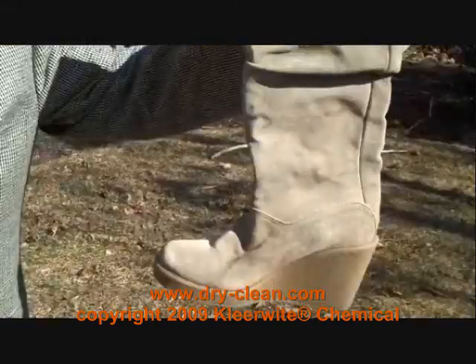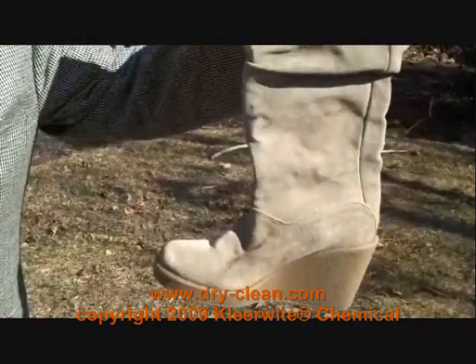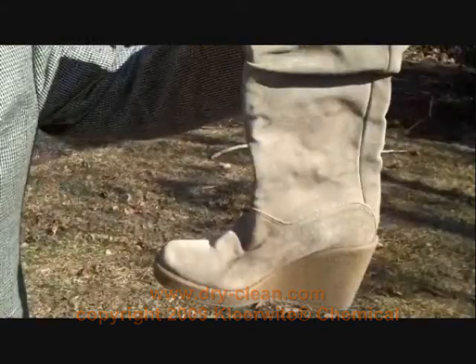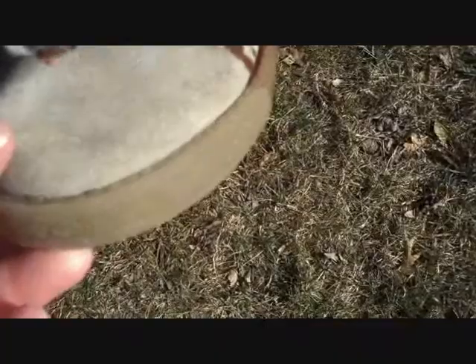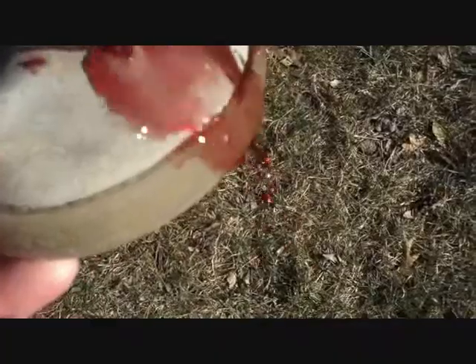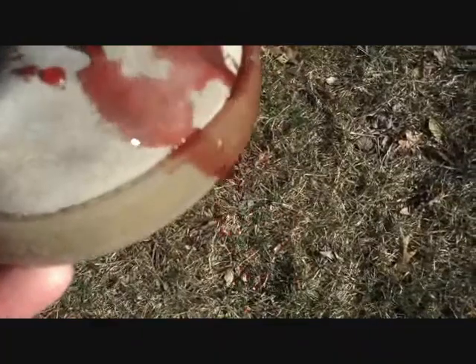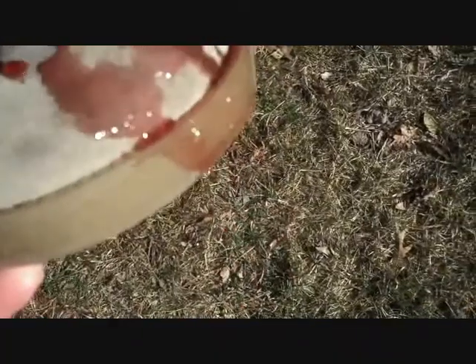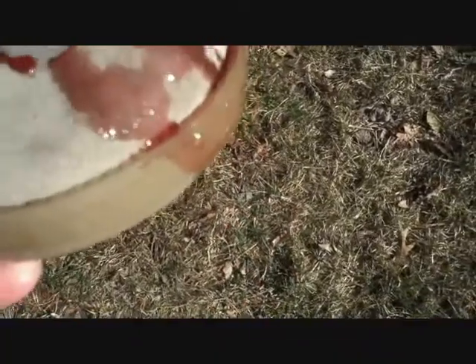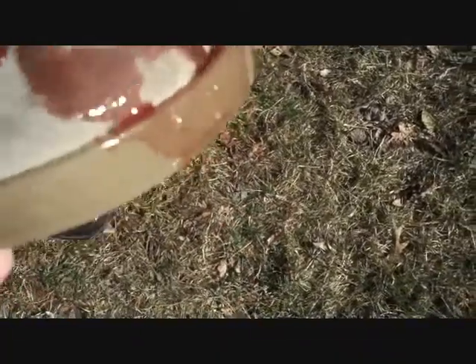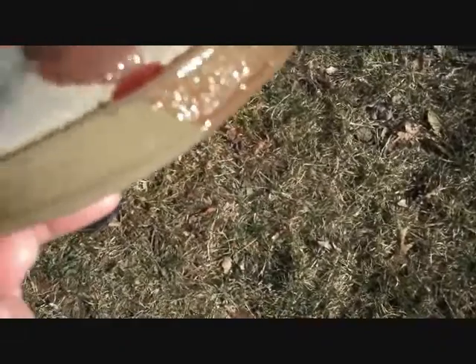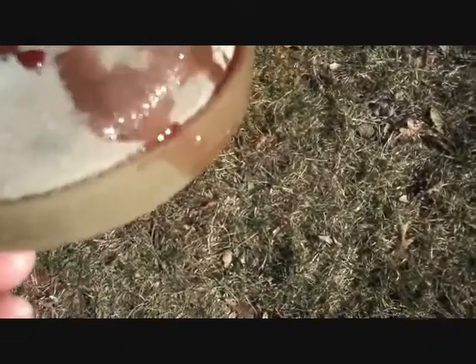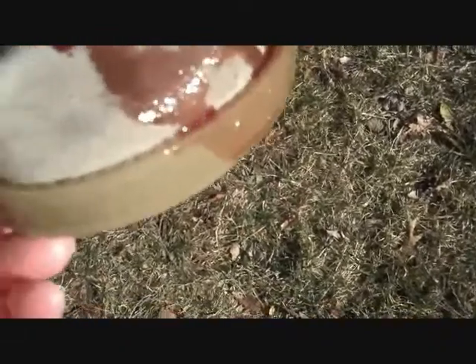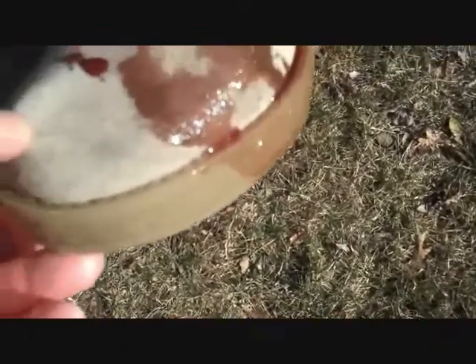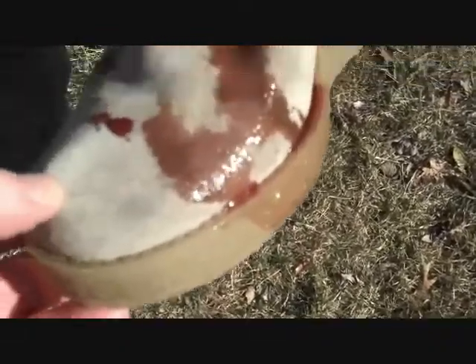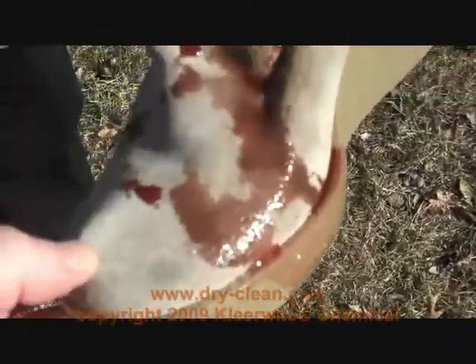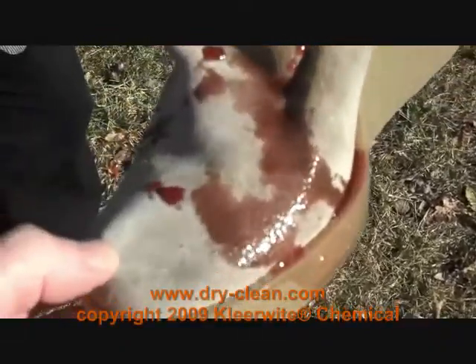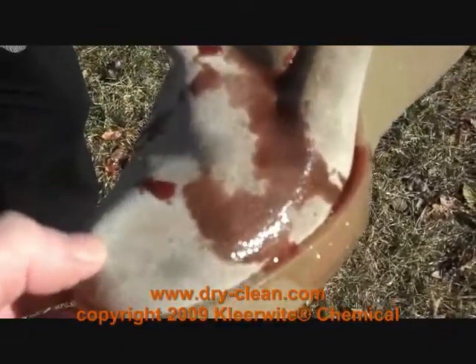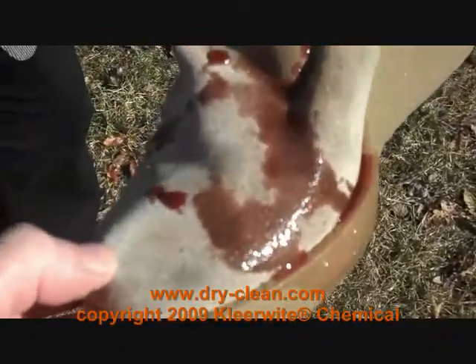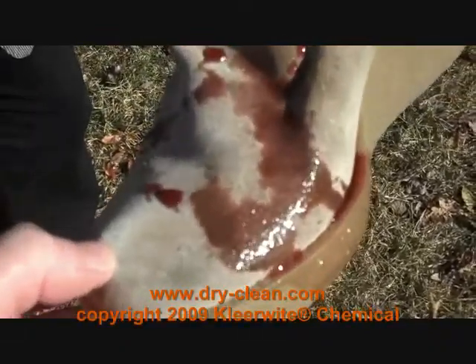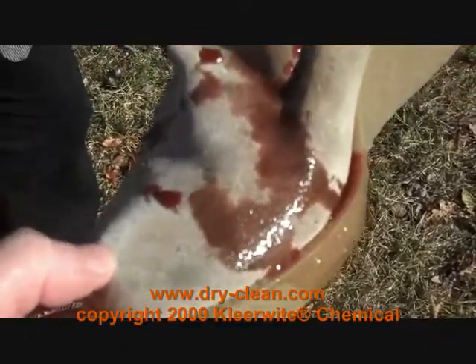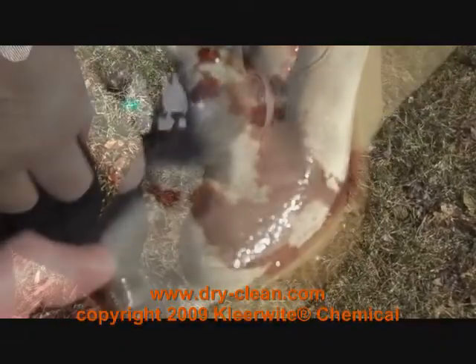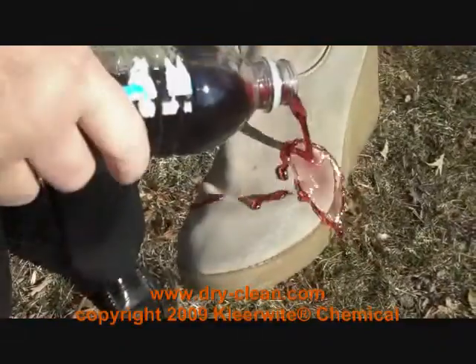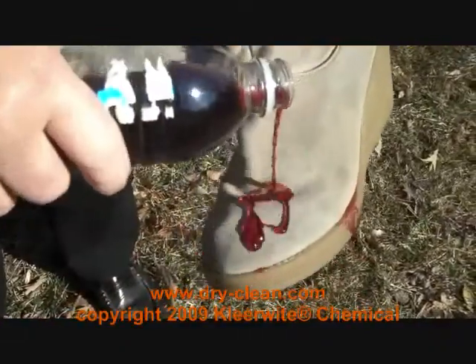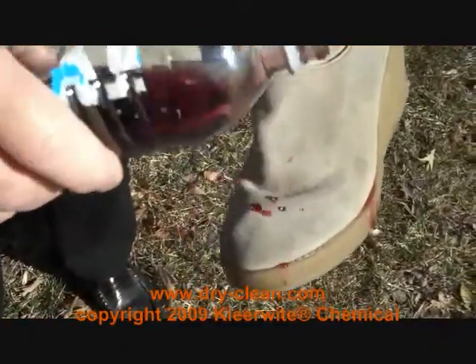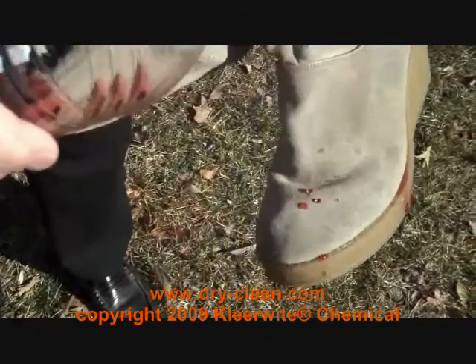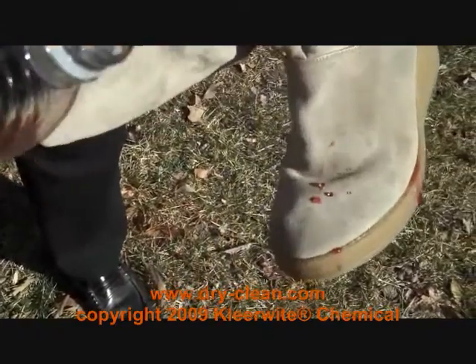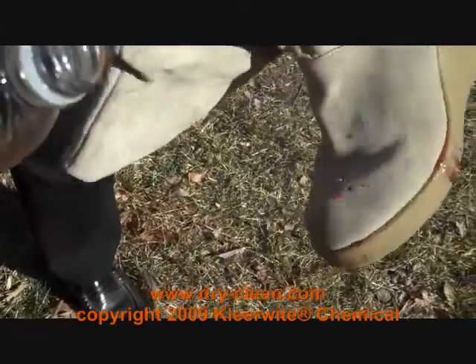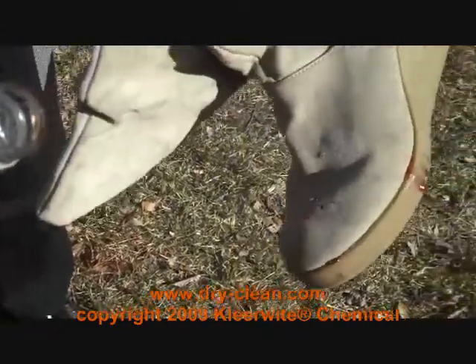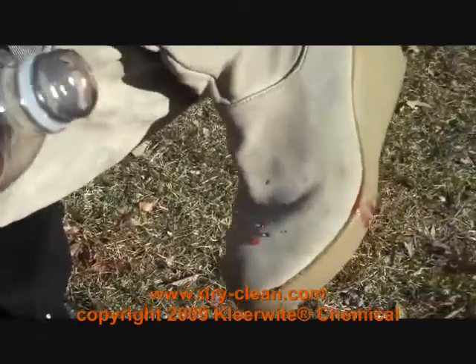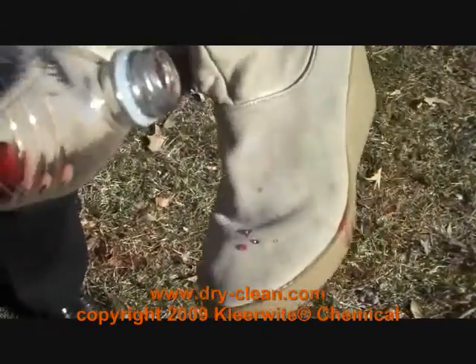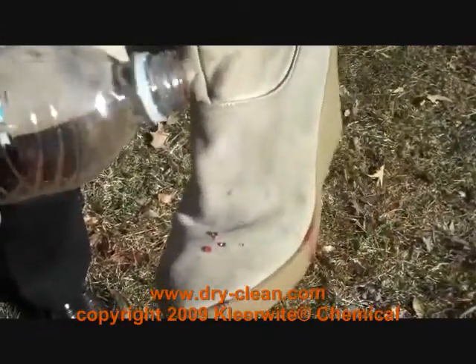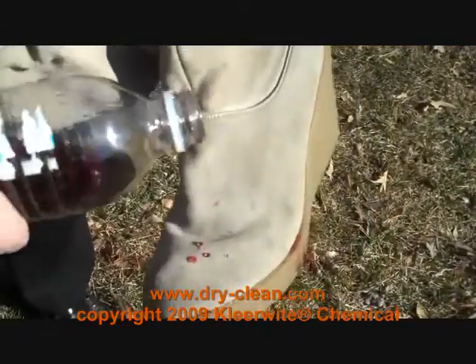Here's another pair of boots. Look how quickly the wine just damages this suede boot. But yet again, the SmartPel prevents the wine from penetrating.